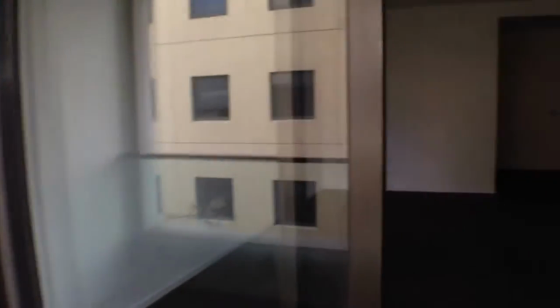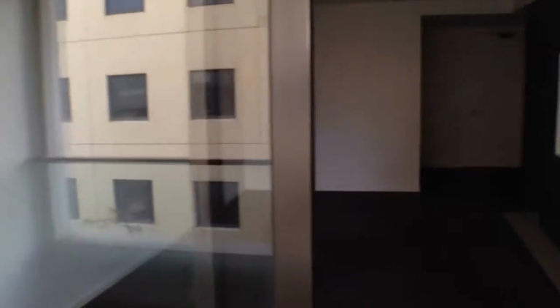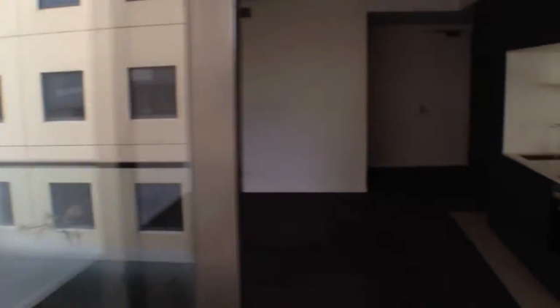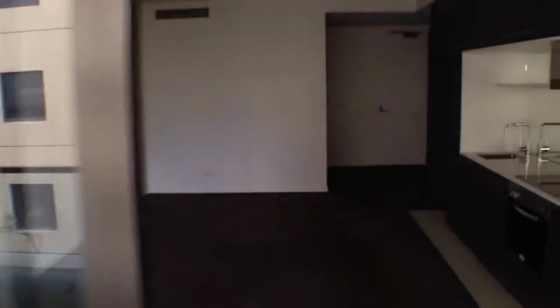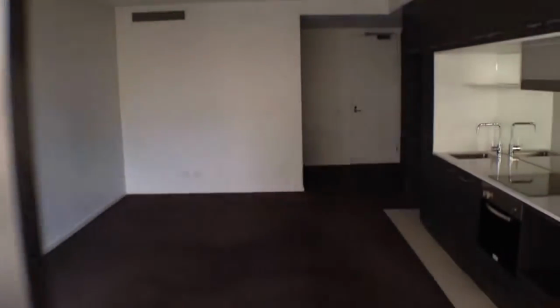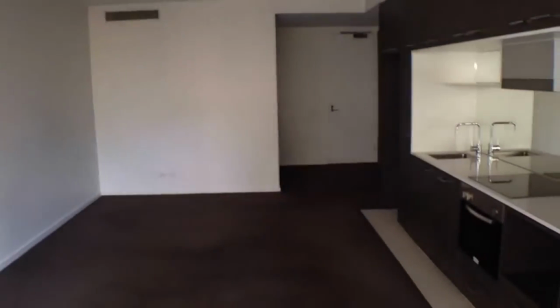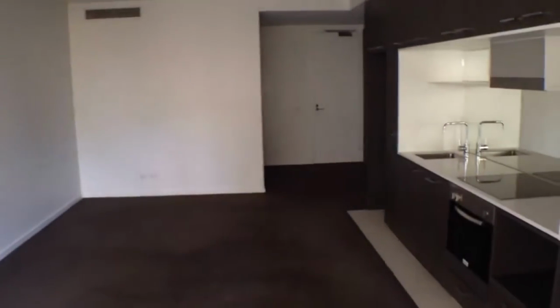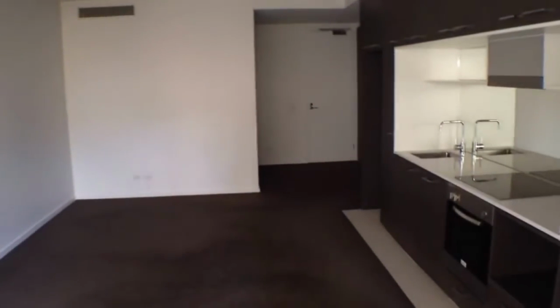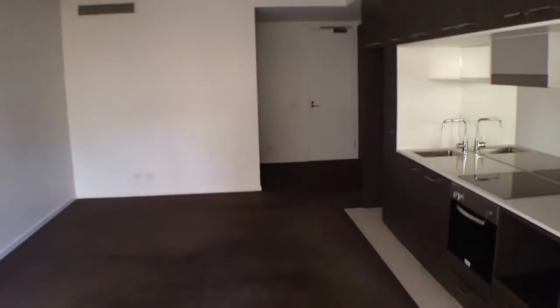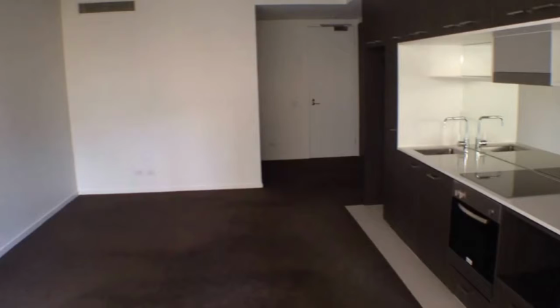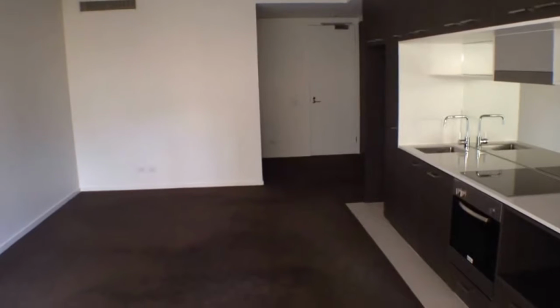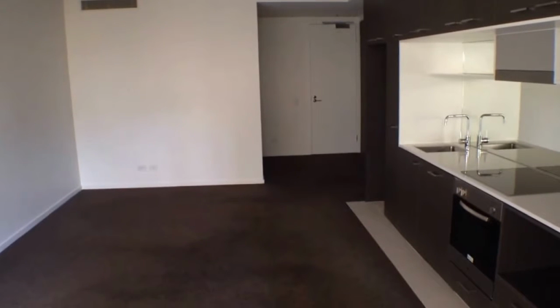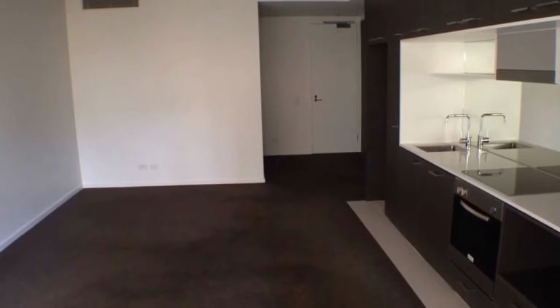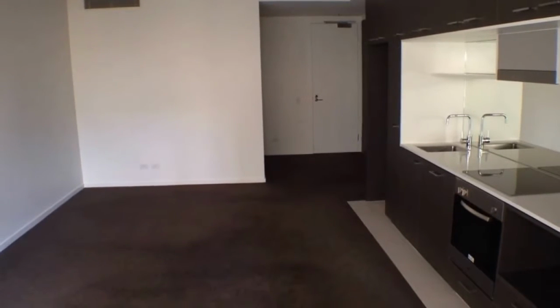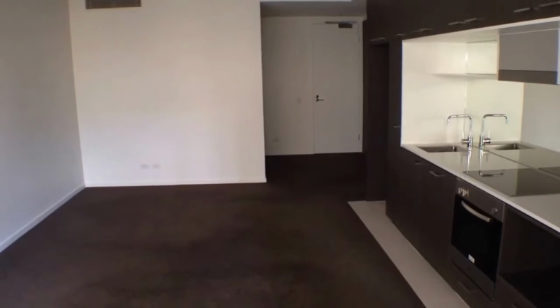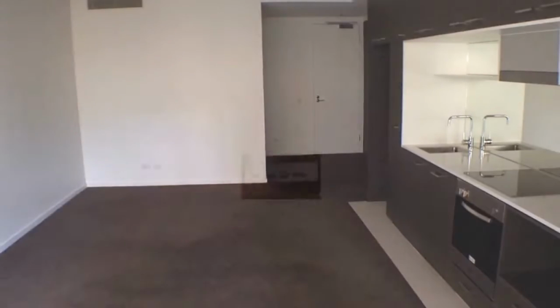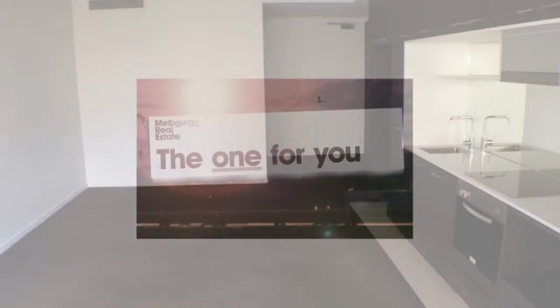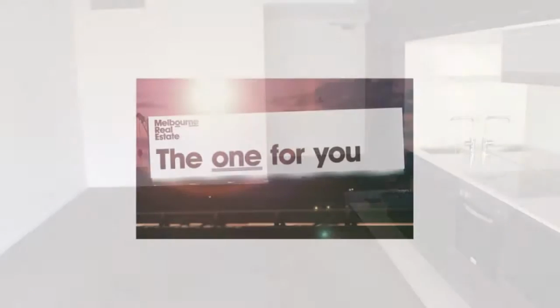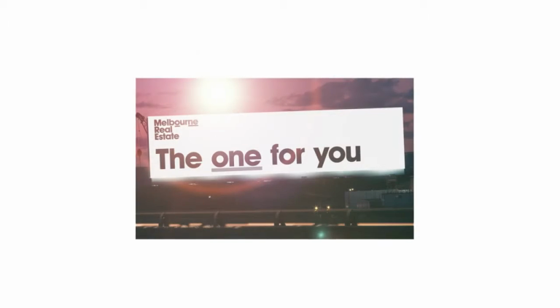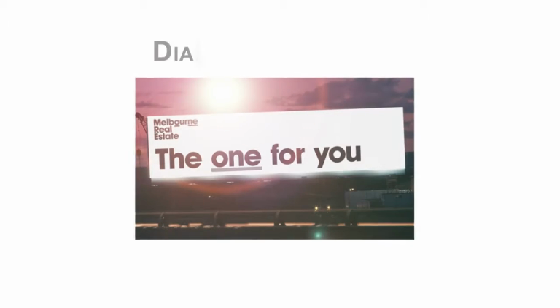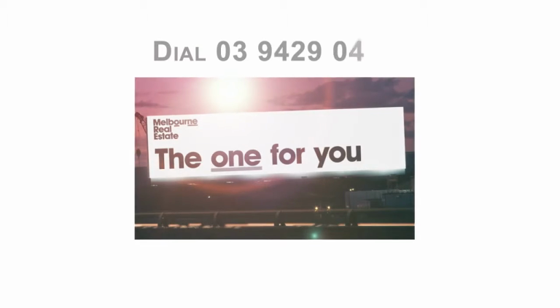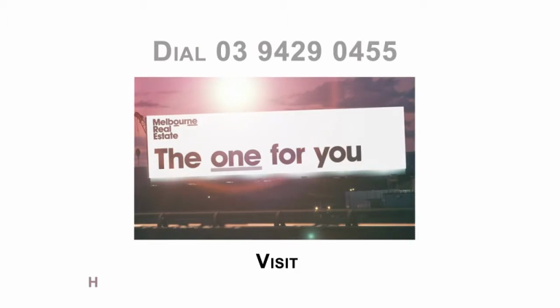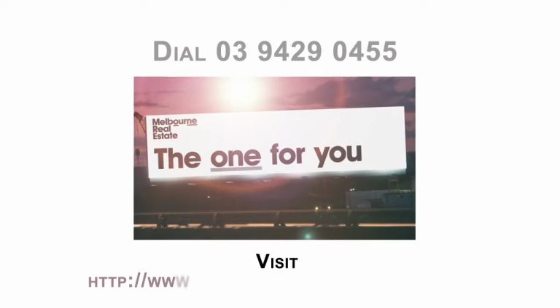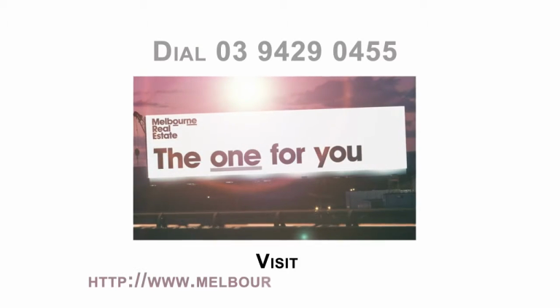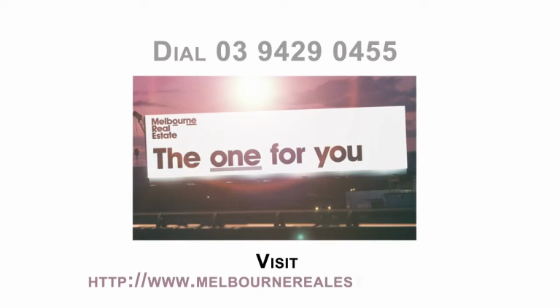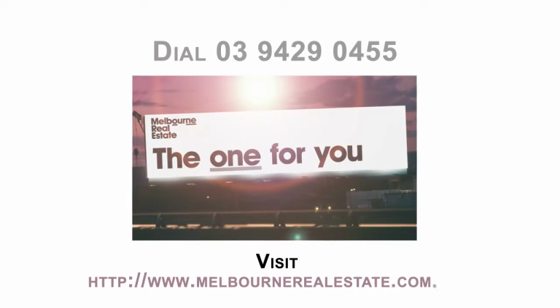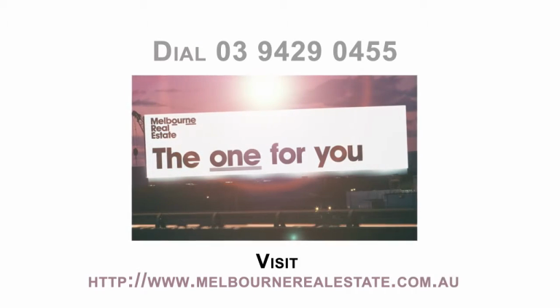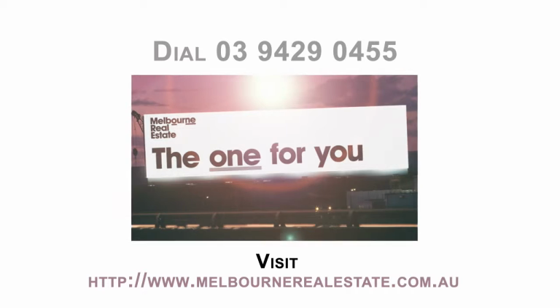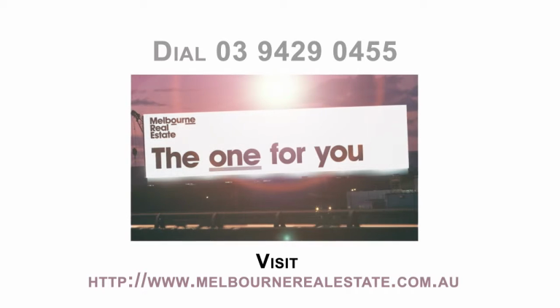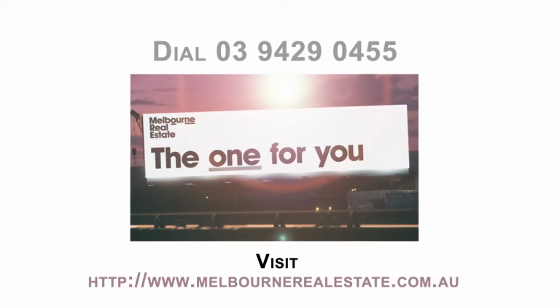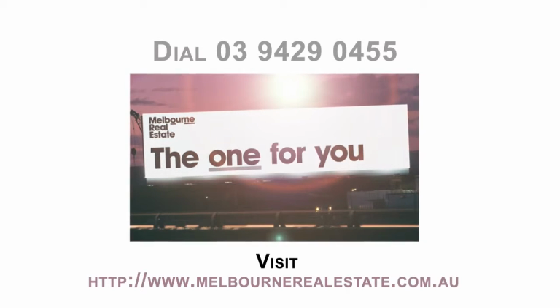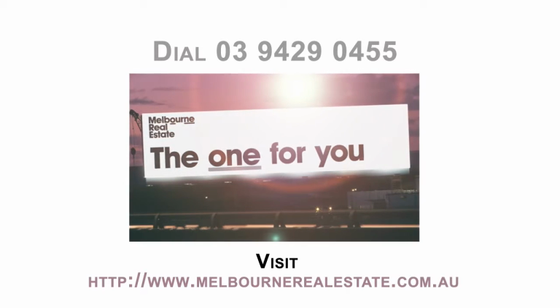That concludes the video tour of this property. Register yourself for an inspection and get your applications in as soon as possible.